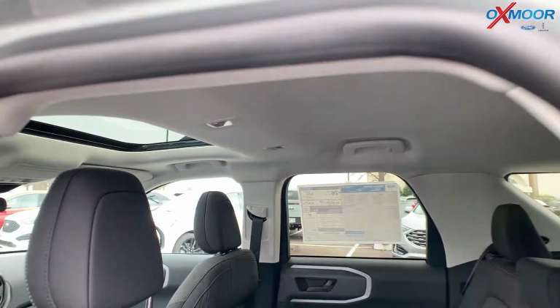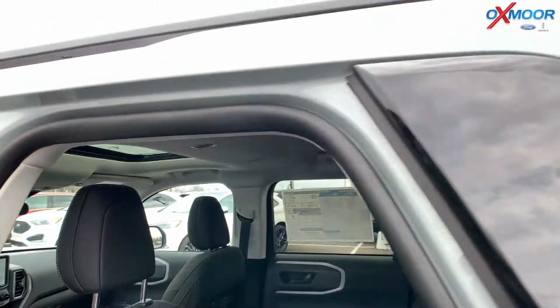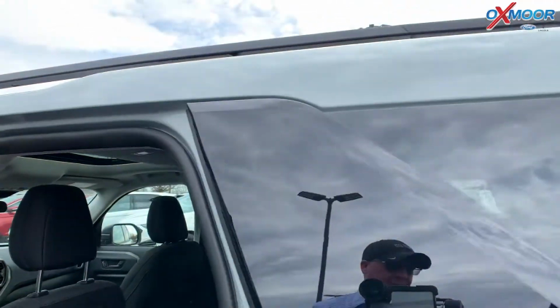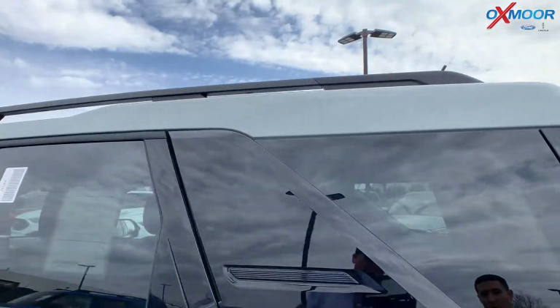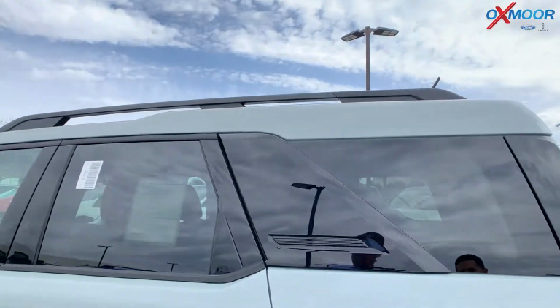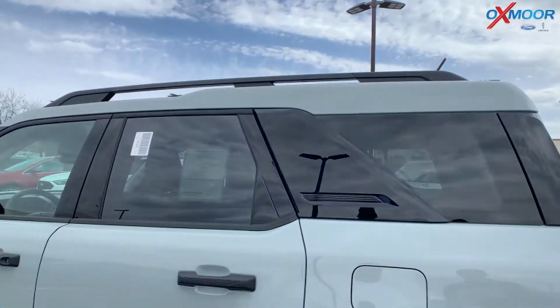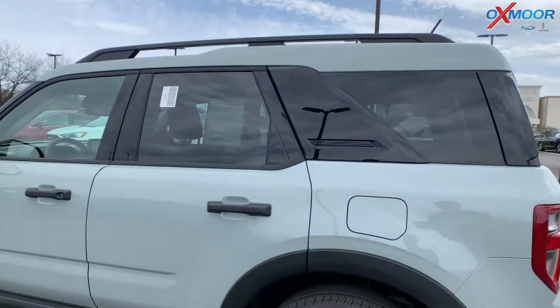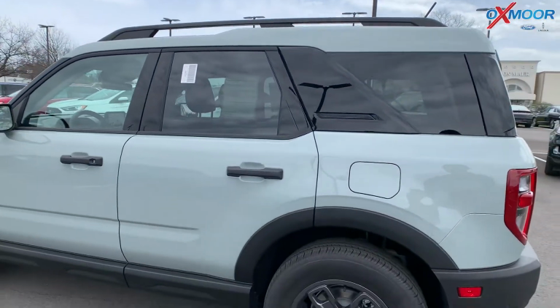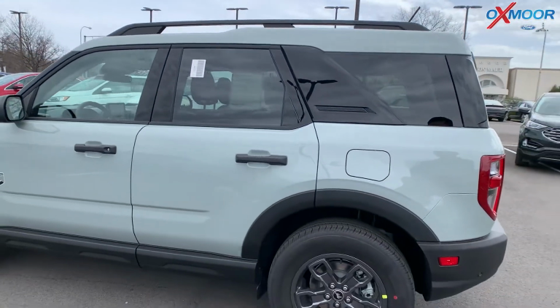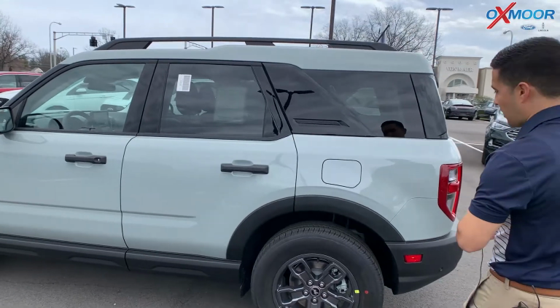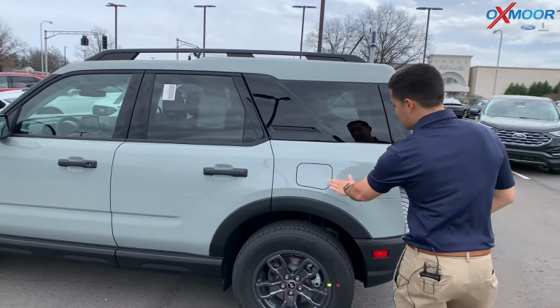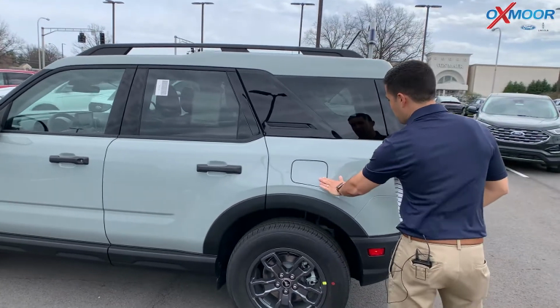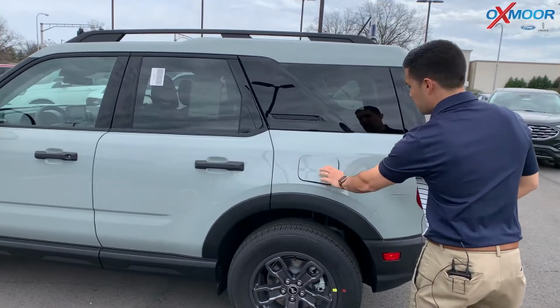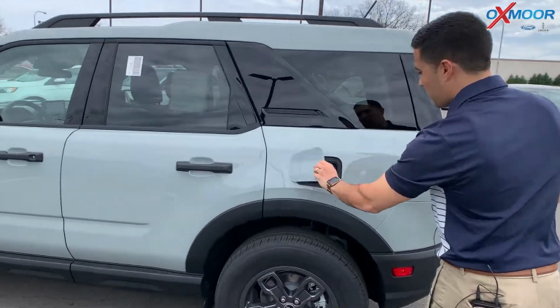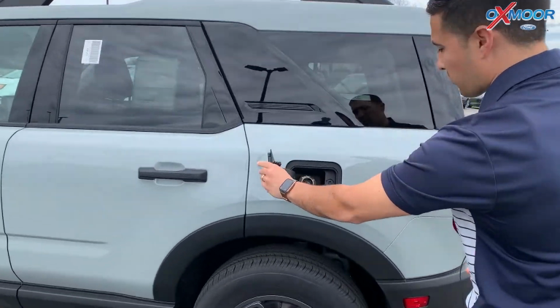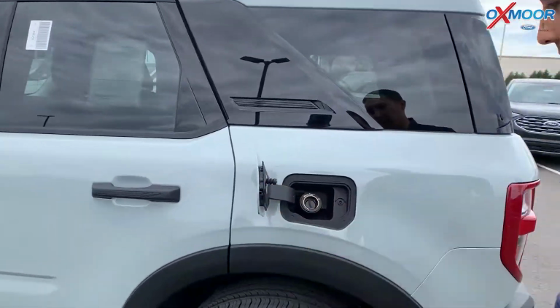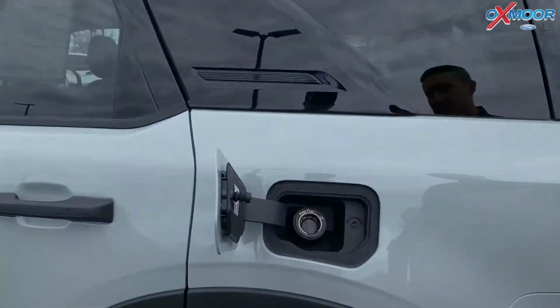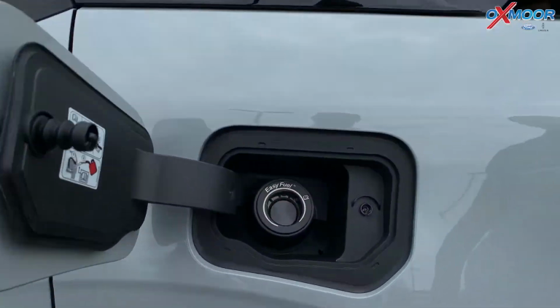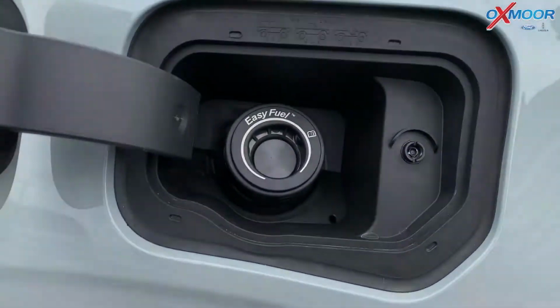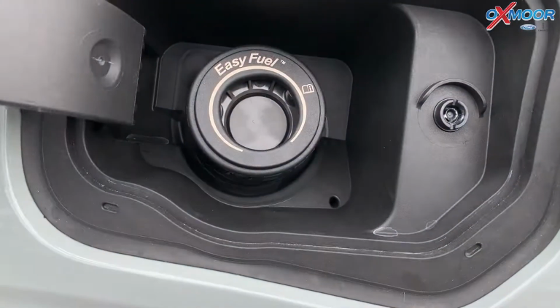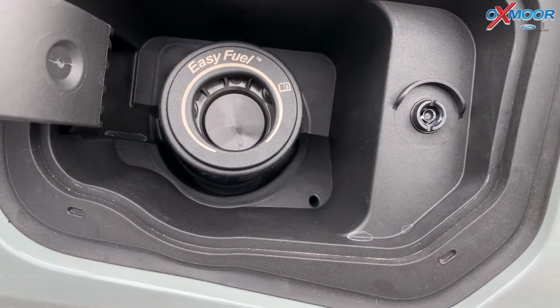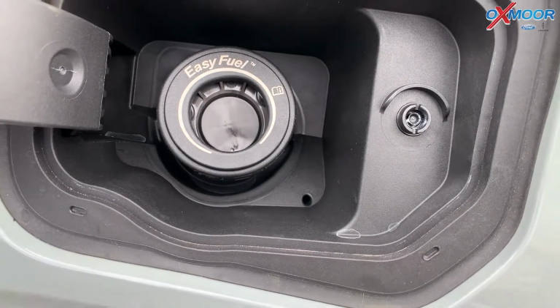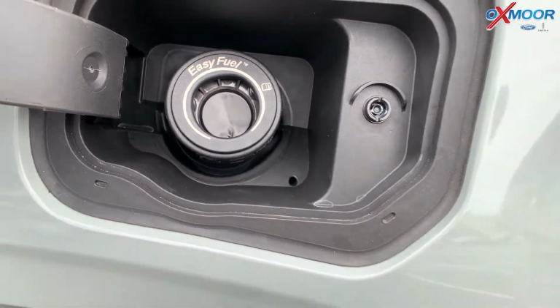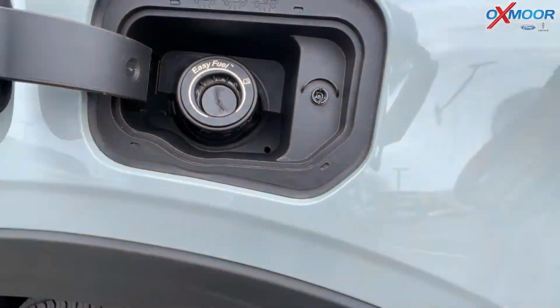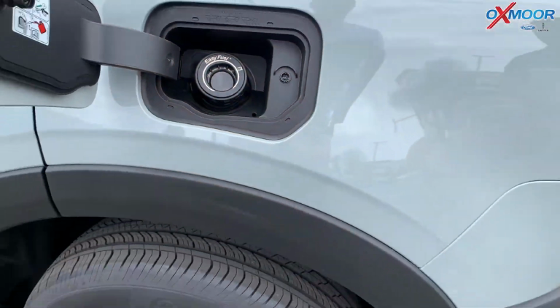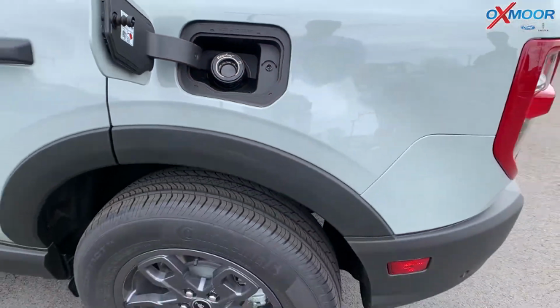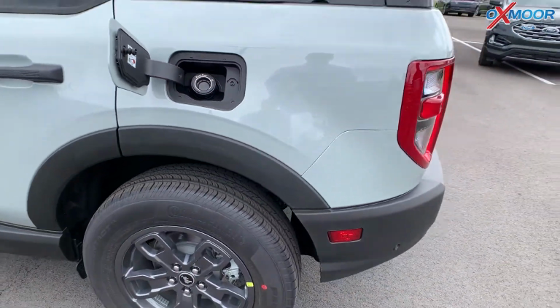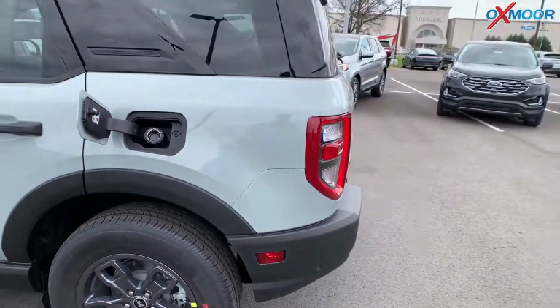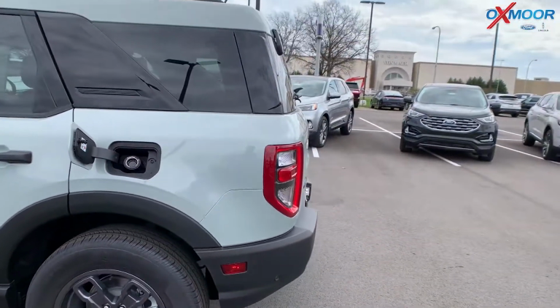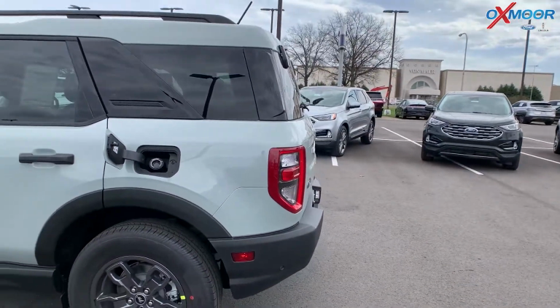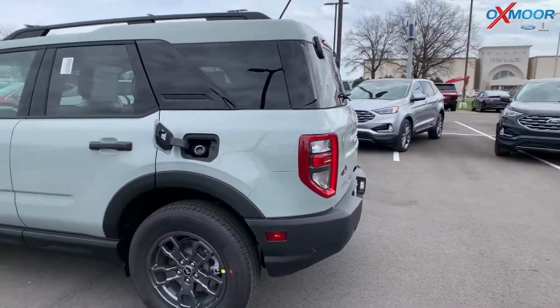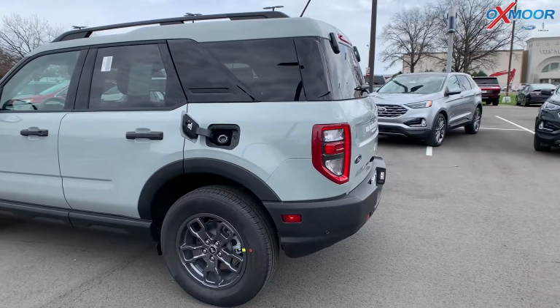This vehicle is equipped with the 1.5-liter turbo motor. Even though it's a turbo, you still require just regular gas inside of it. These things do get very good gas mileage — you're looking at 25 in the city and about 31 on the highway, so 28 combined.